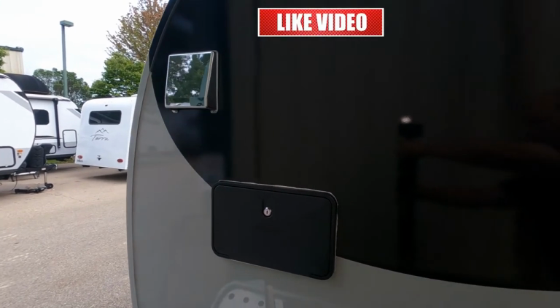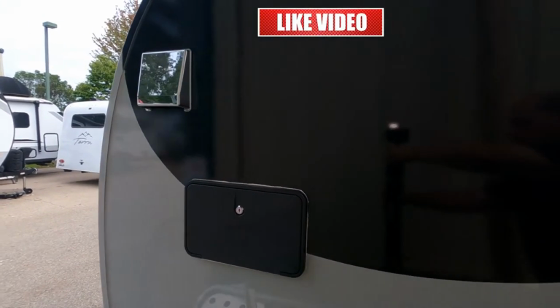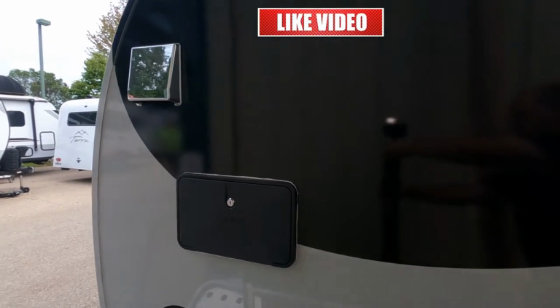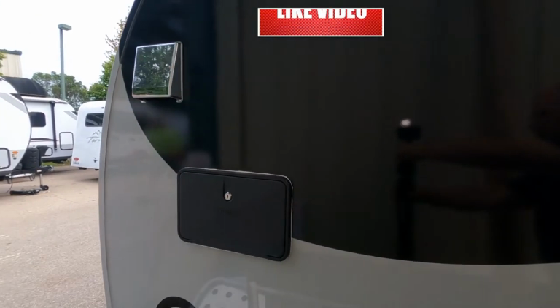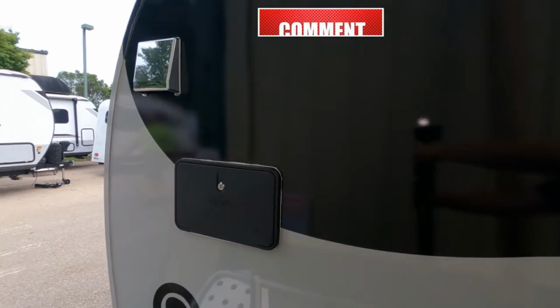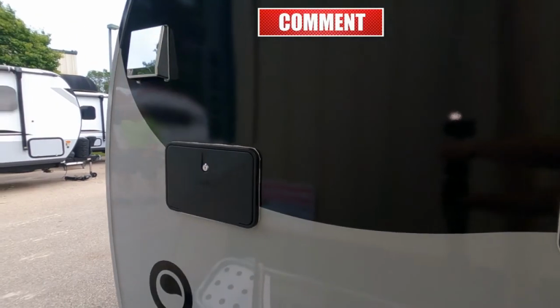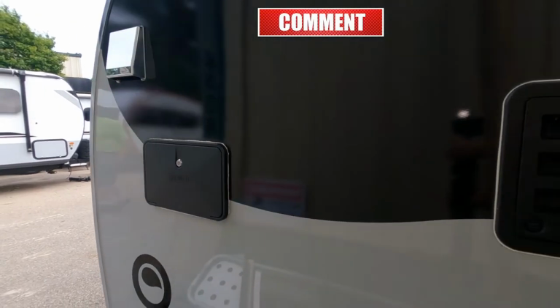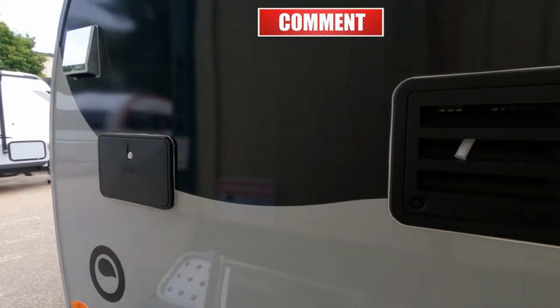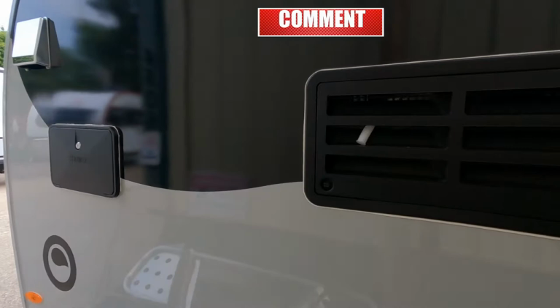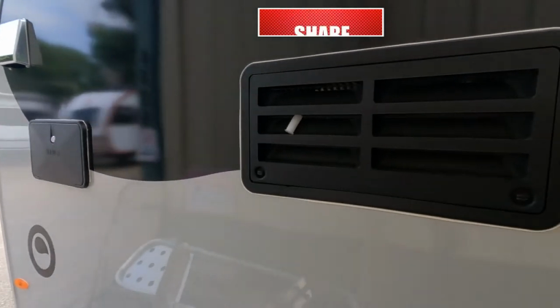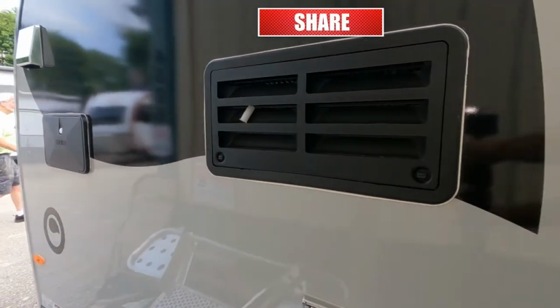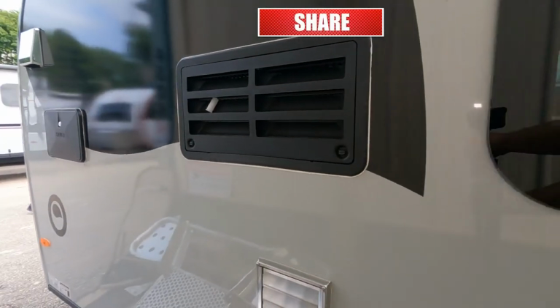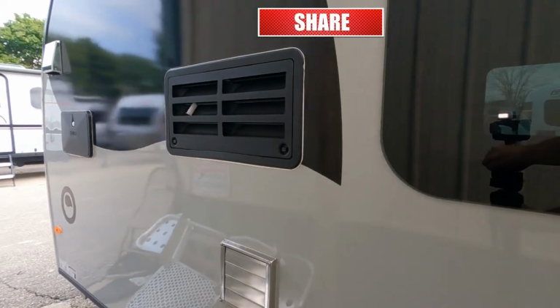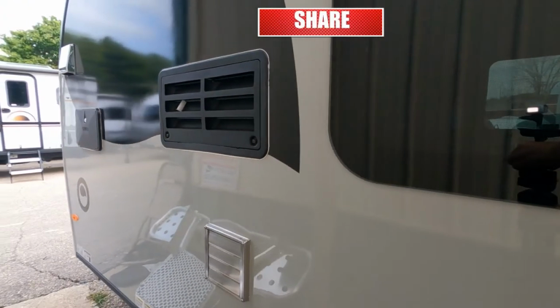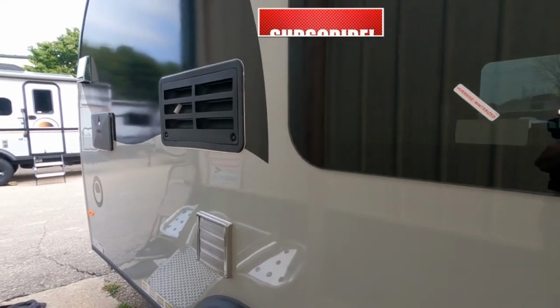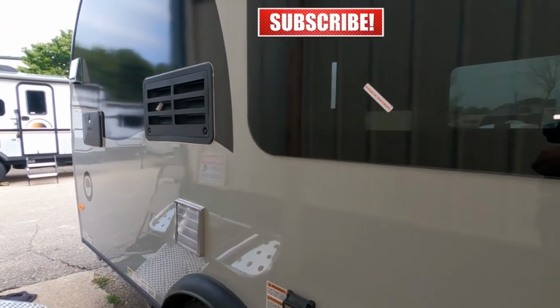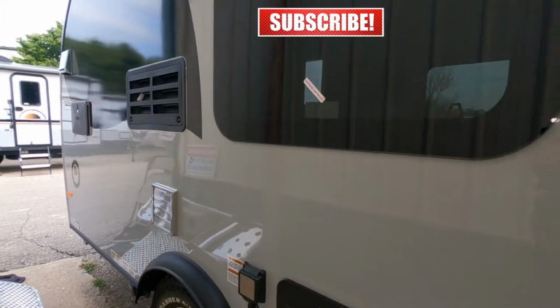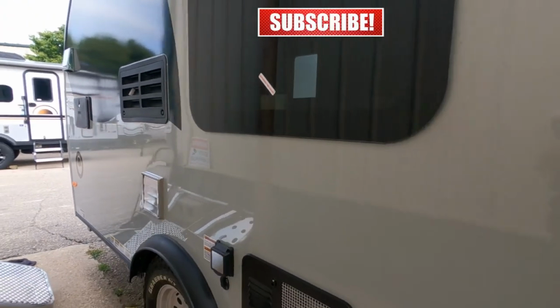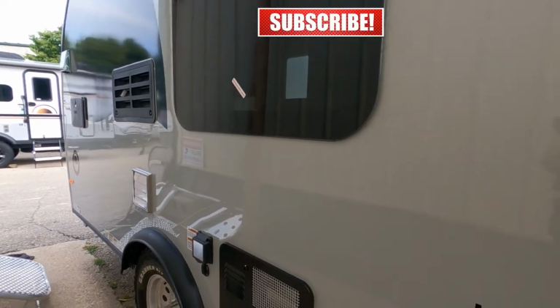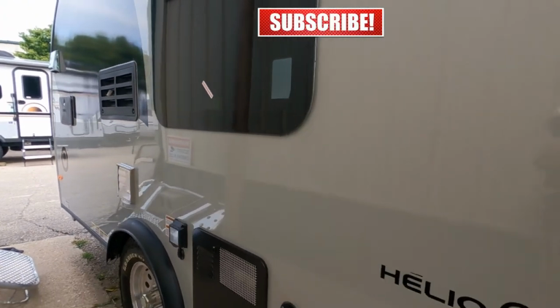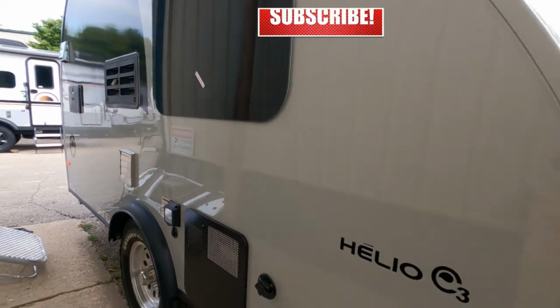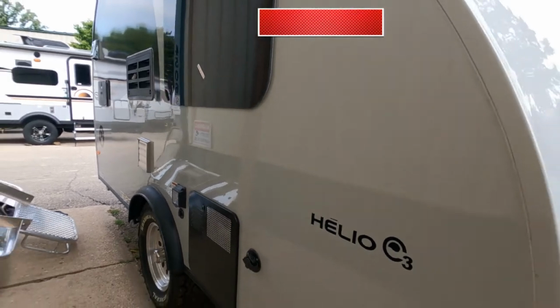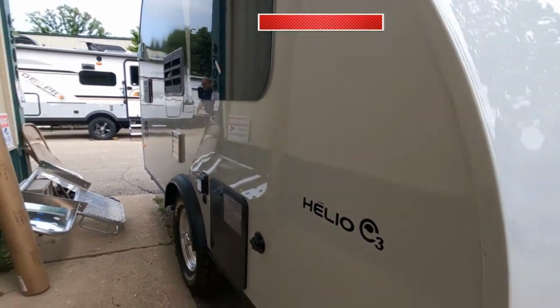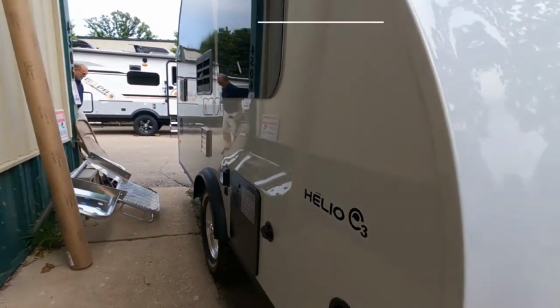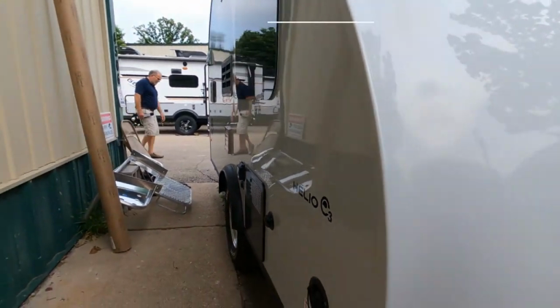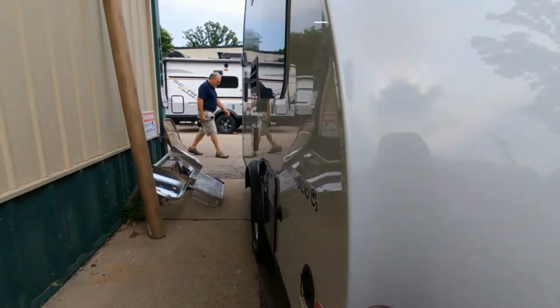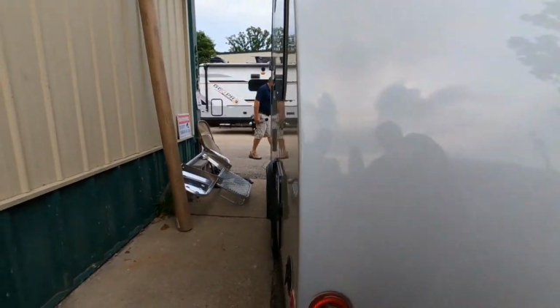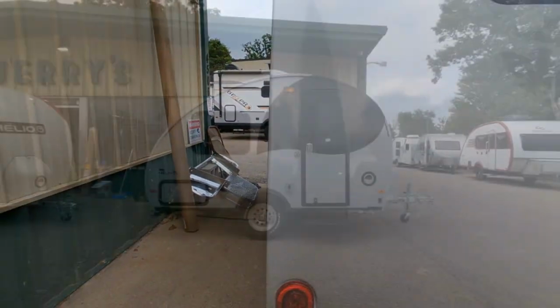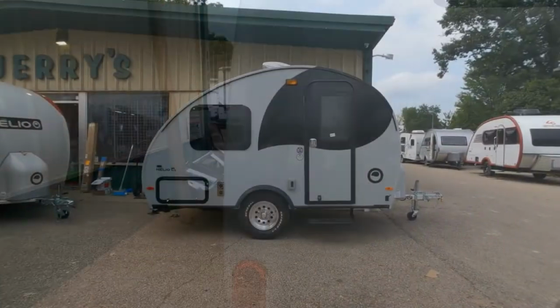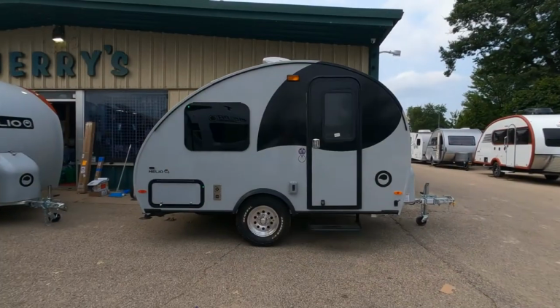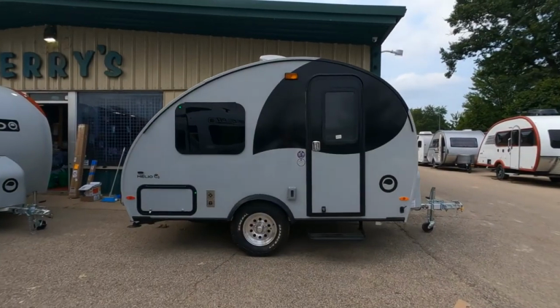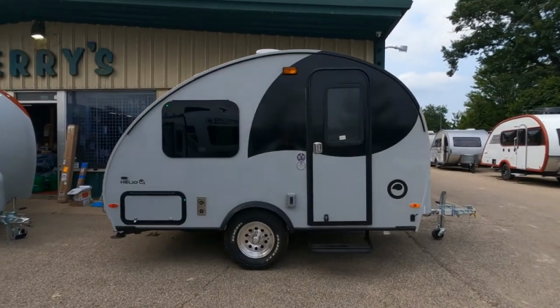And here's your exterior shower outlet. If you like the video and you're getting value from it, please go ahead and hit that thumbs up button. This is Tony talking RVs, looking at the Helo 03 series.